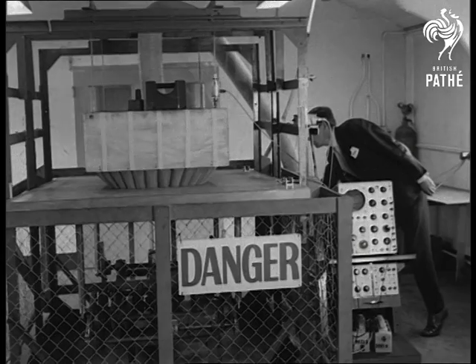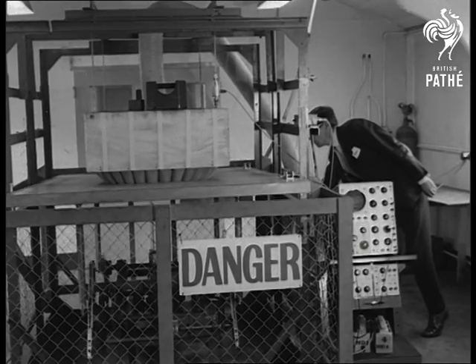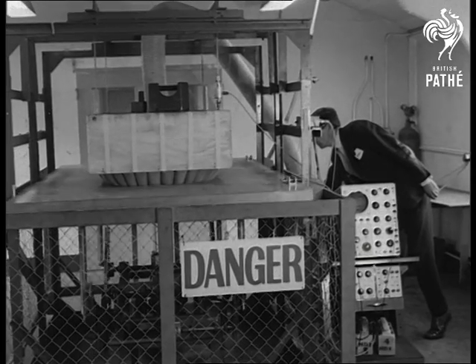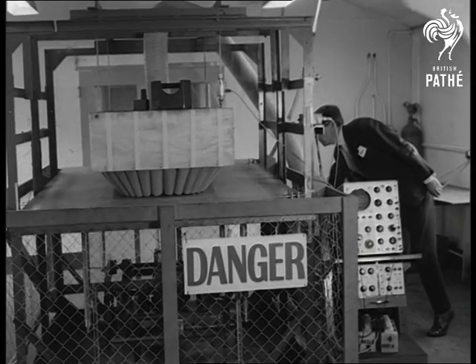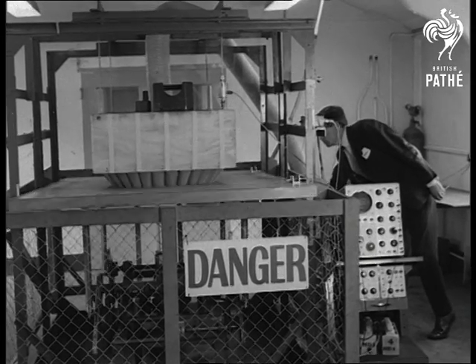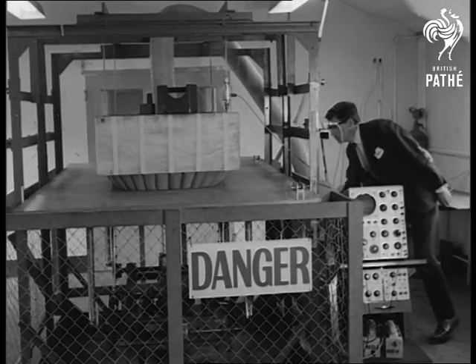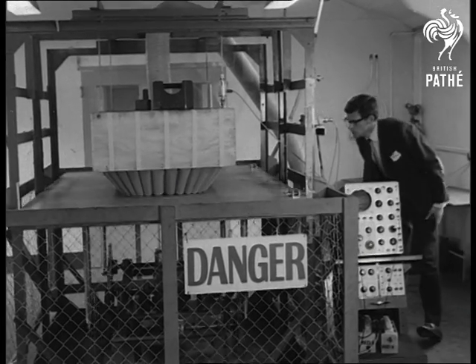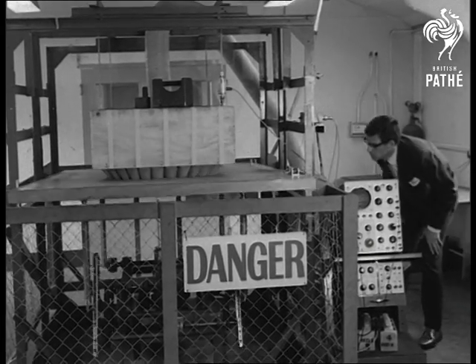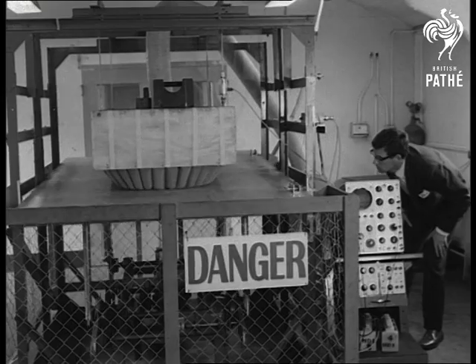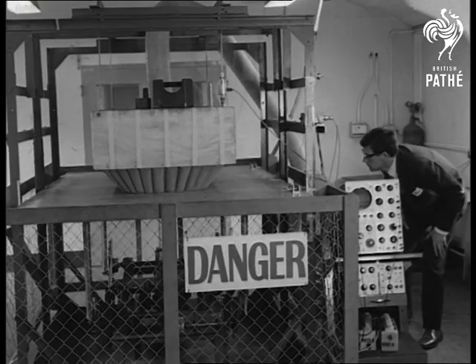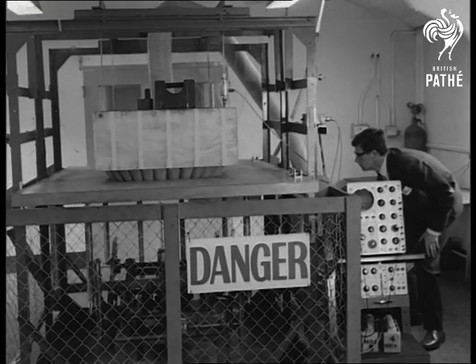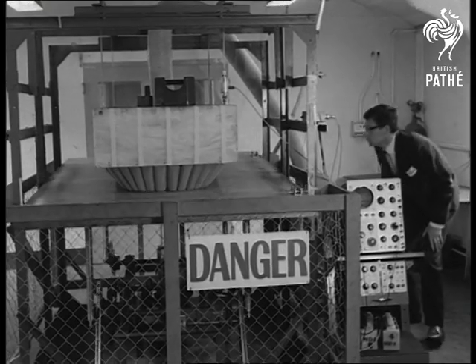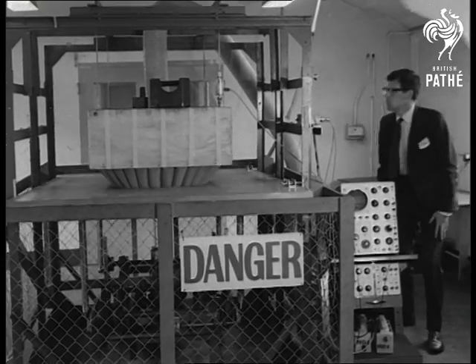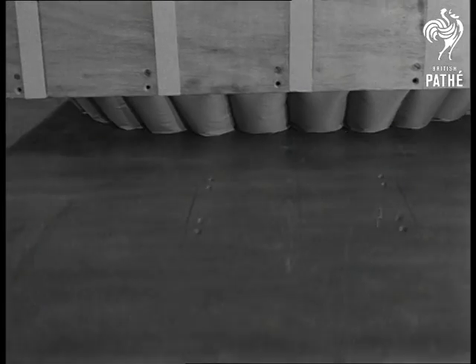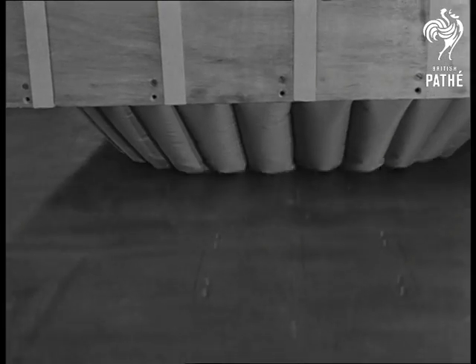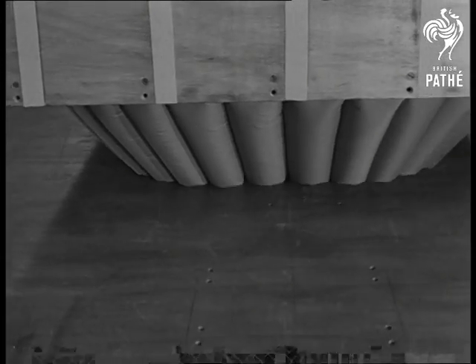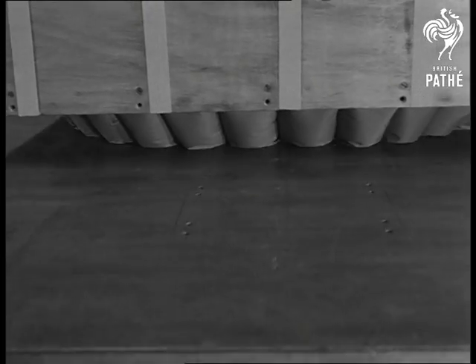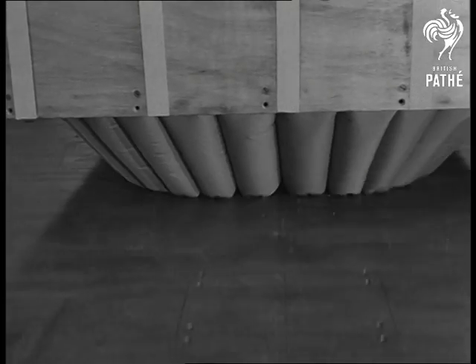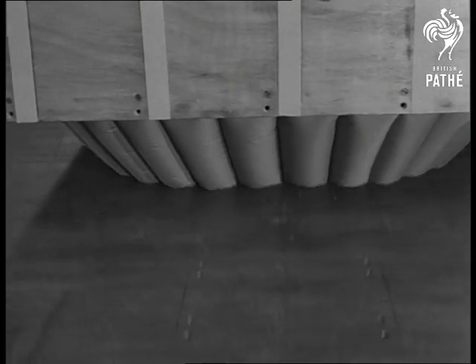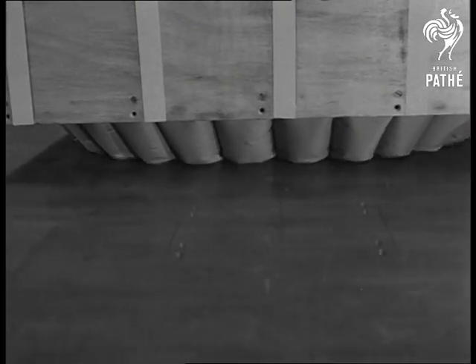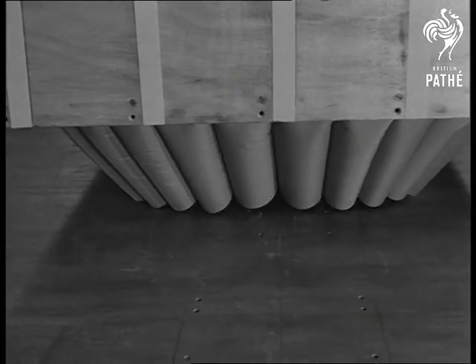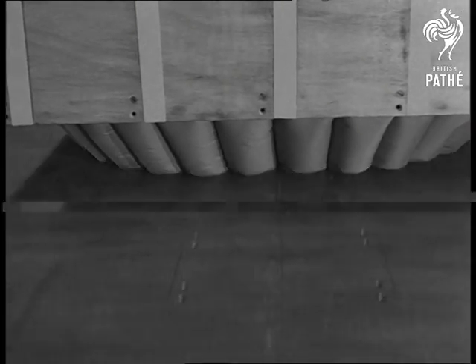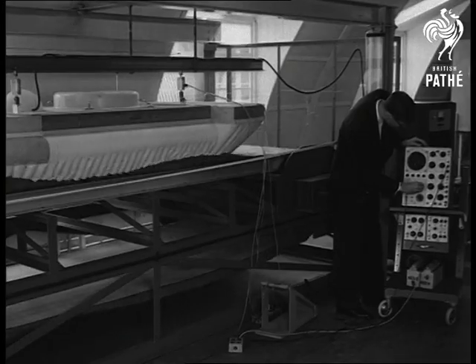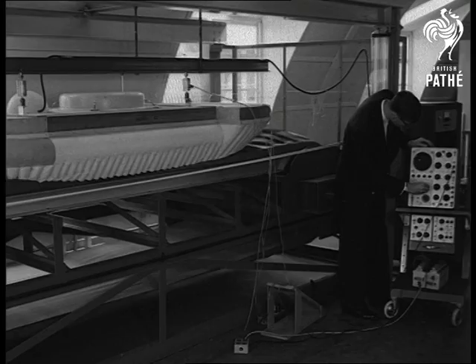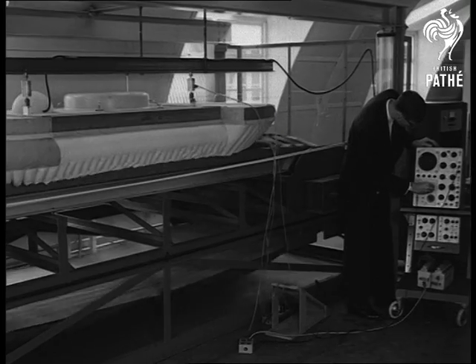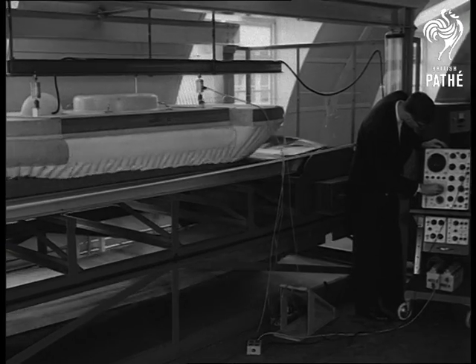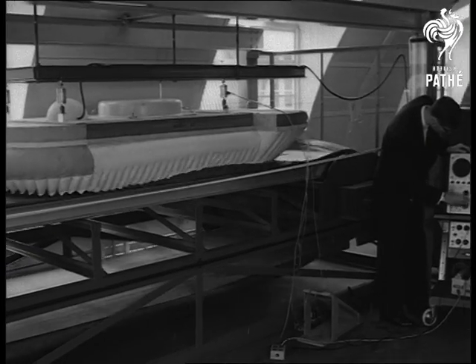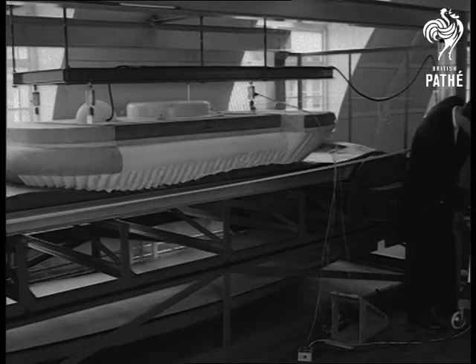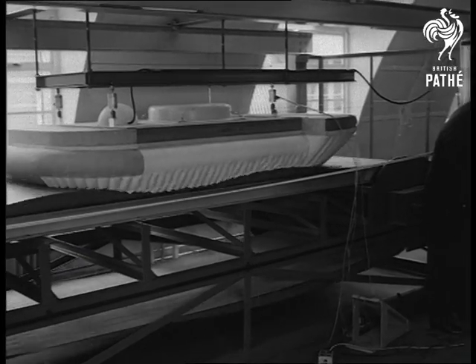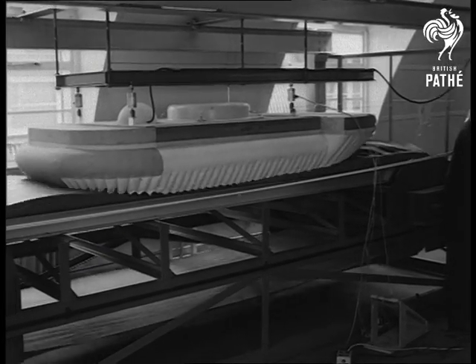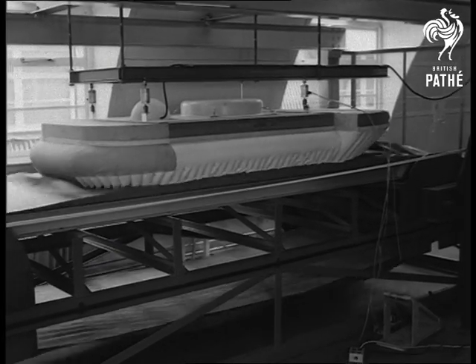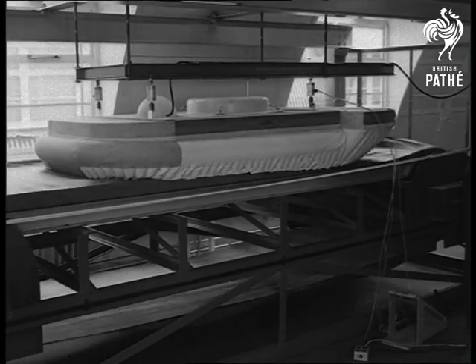The dynamic table shows how the skirt will accommodate the sea's motion. It looks rather like a car having the springs tested, but of course the hovercraft rides on its air cushion and doesn't need springs.